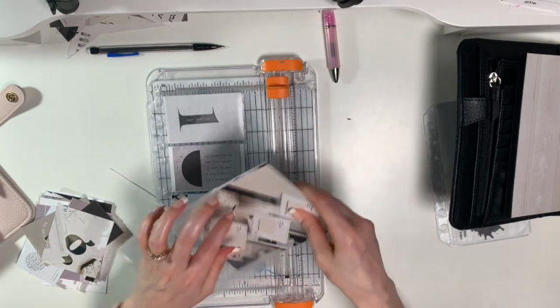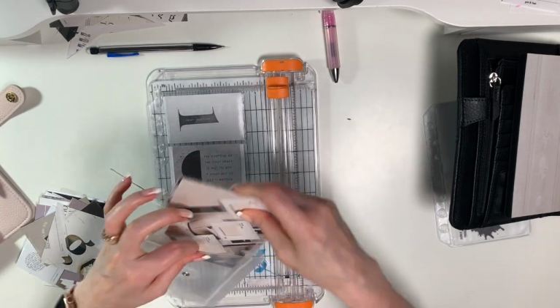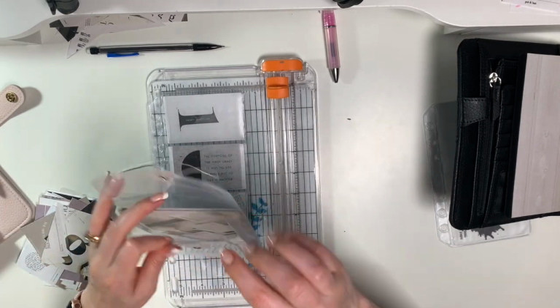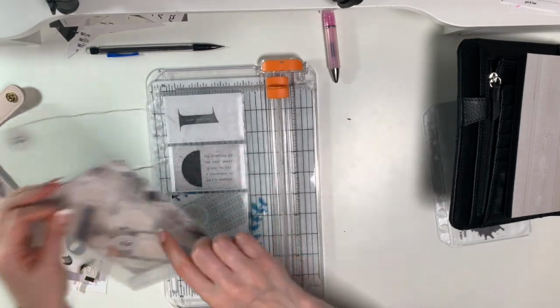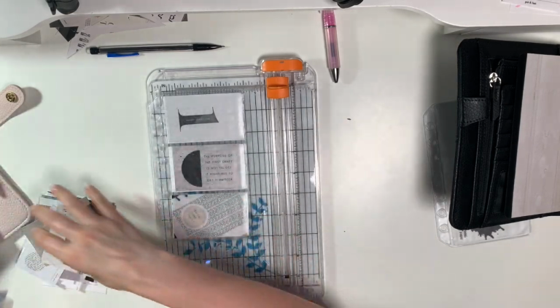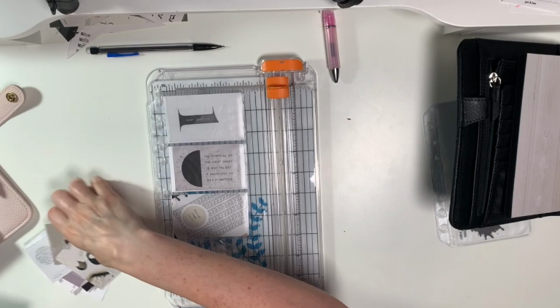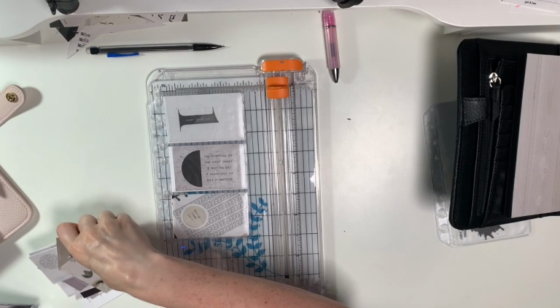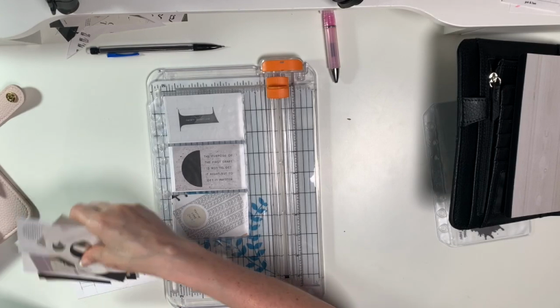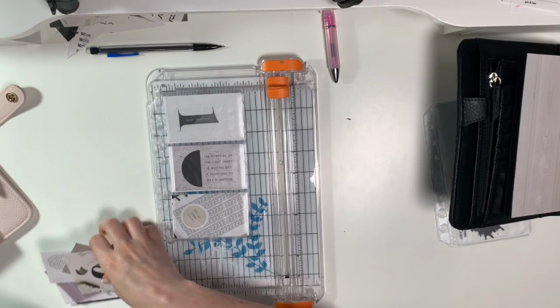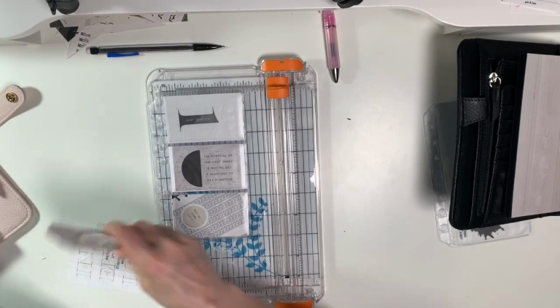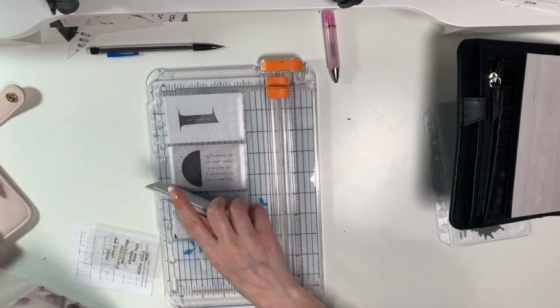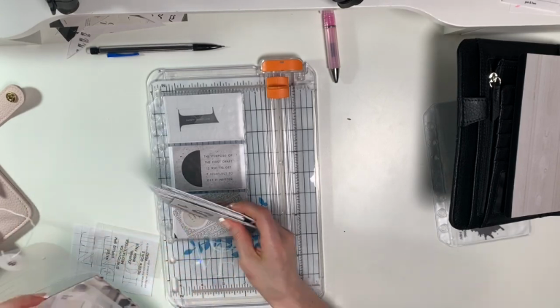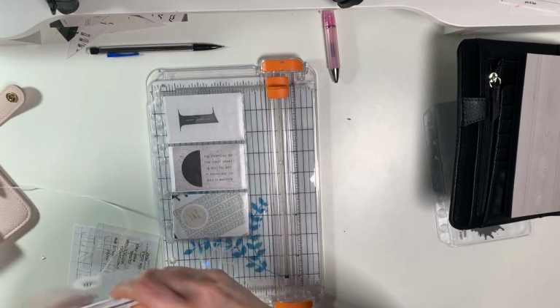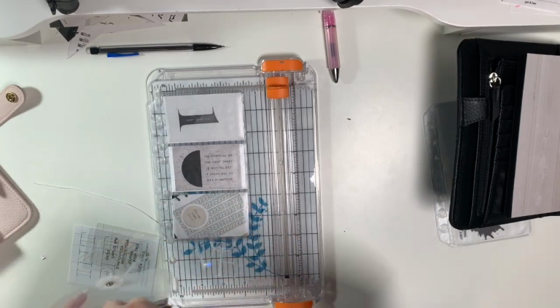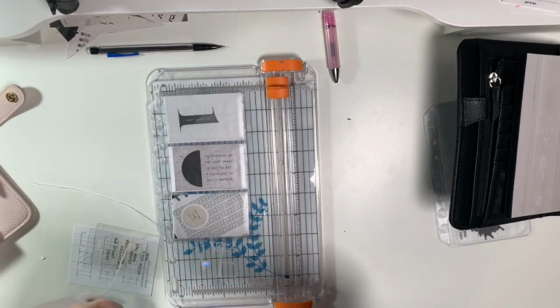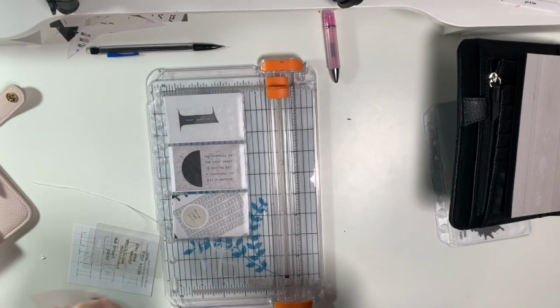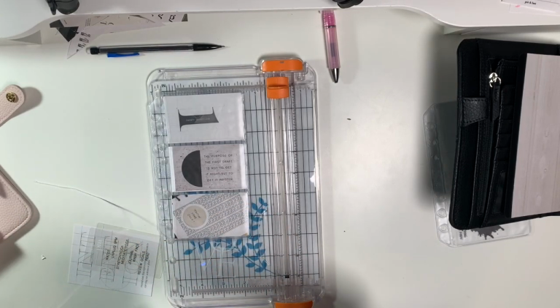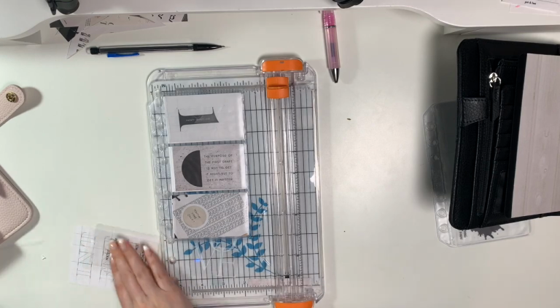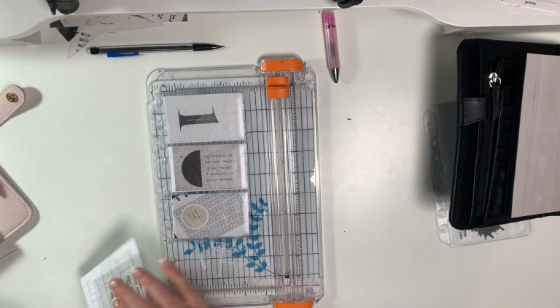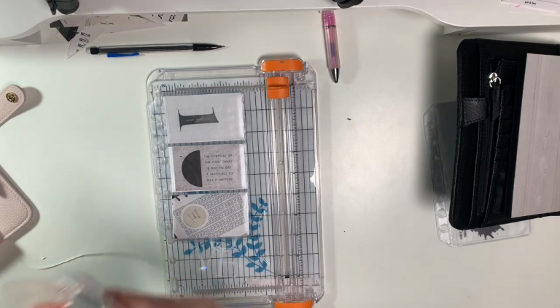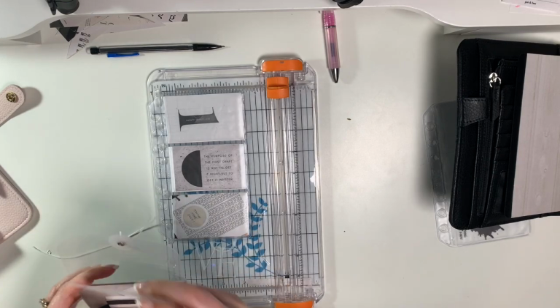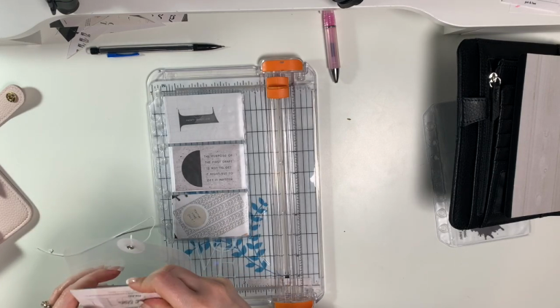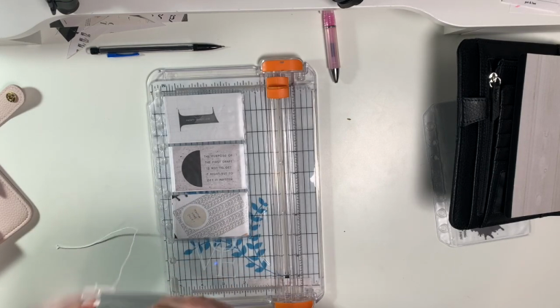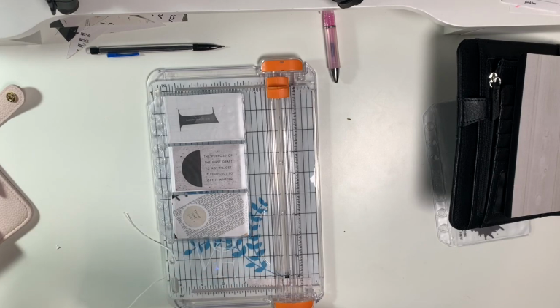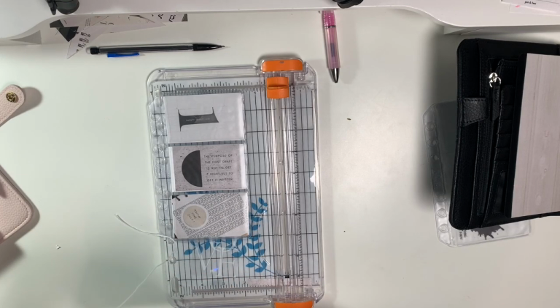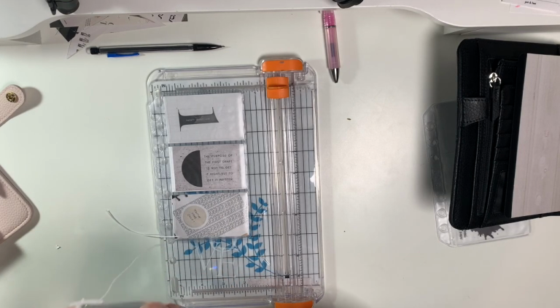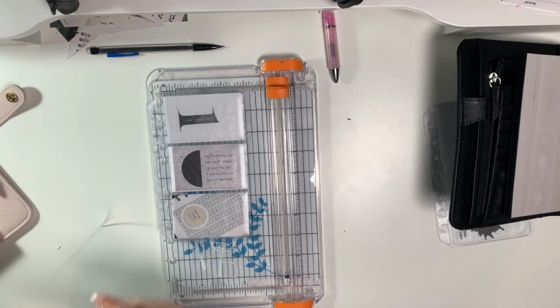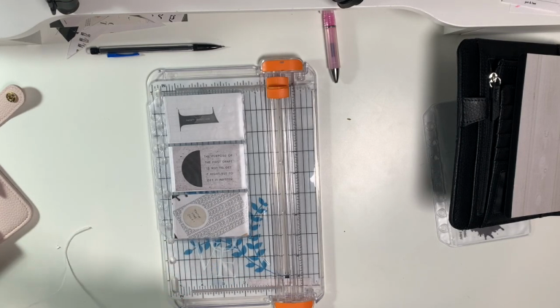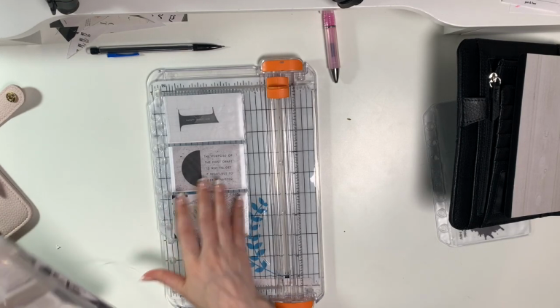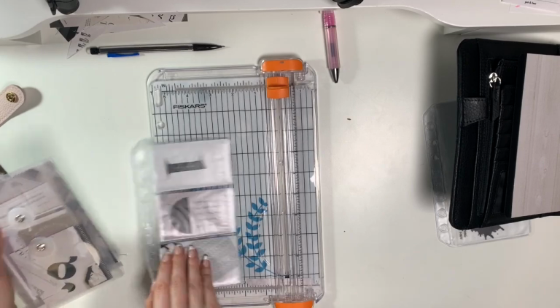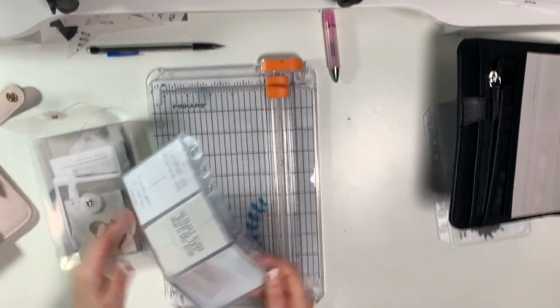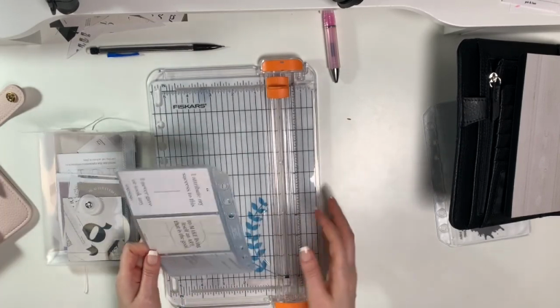I'm just going to put these away. I got these pouches off of Amazon - if you're interested I'll link it below where I found them. Yeah, I like that.